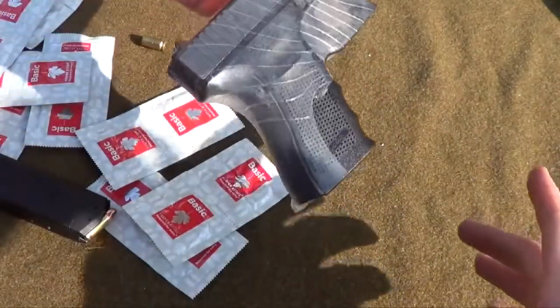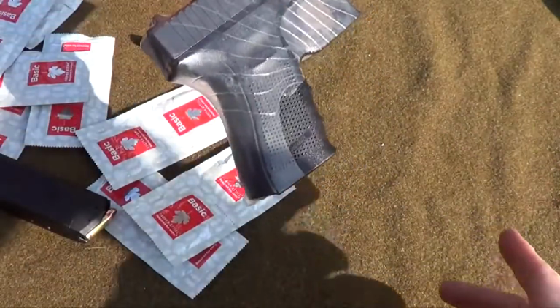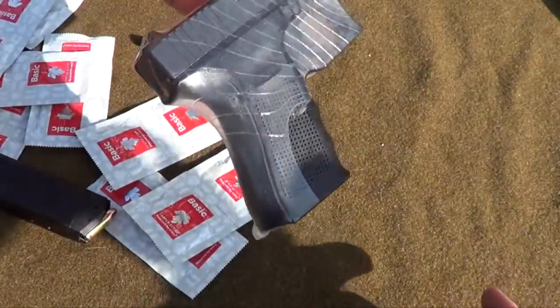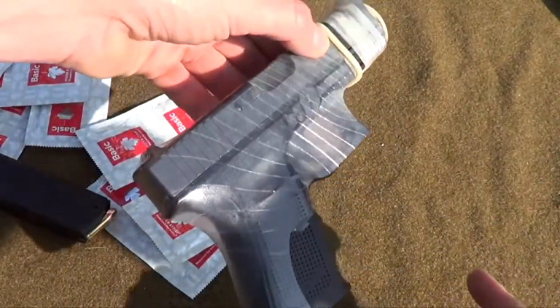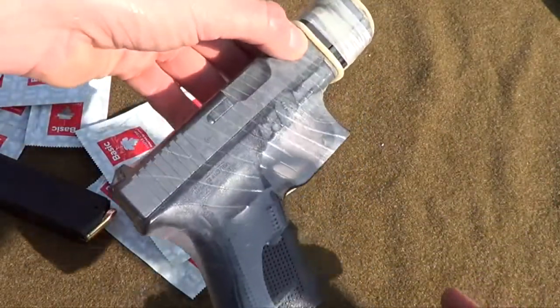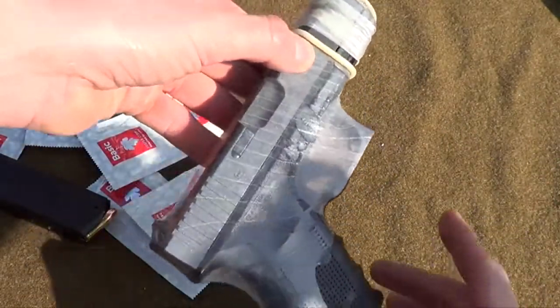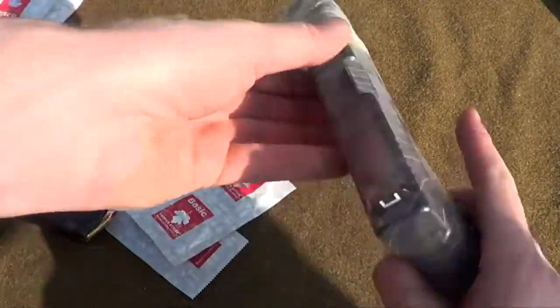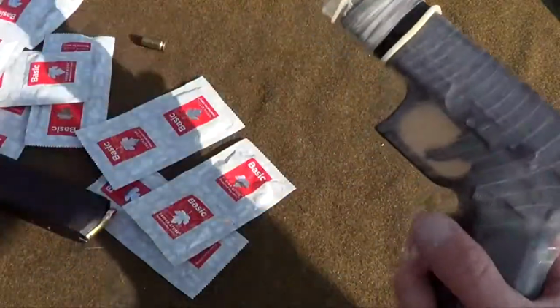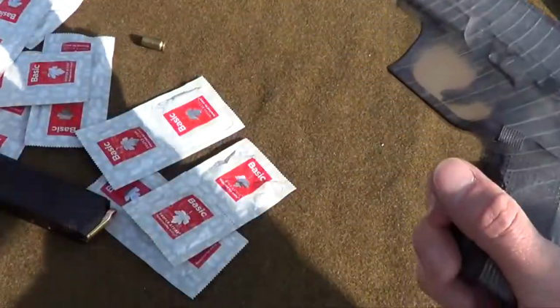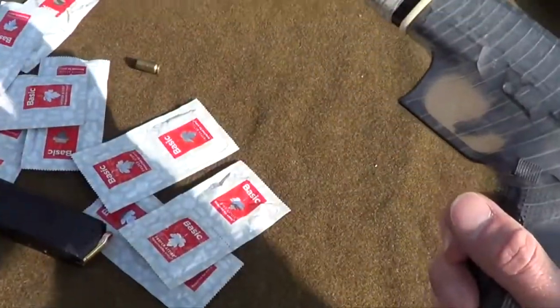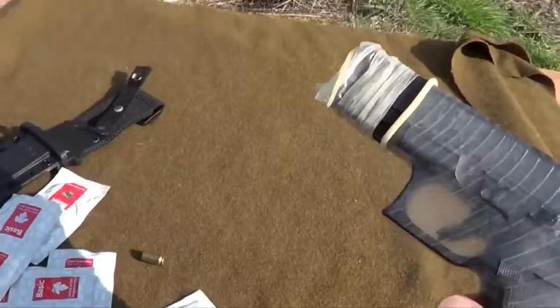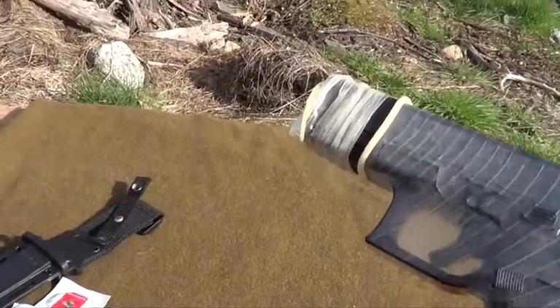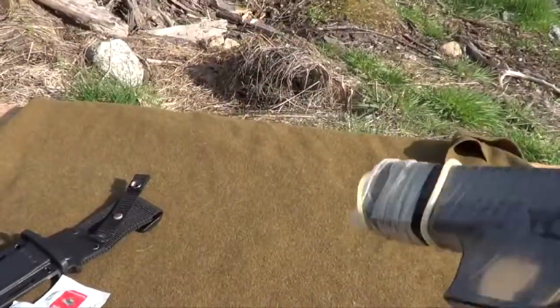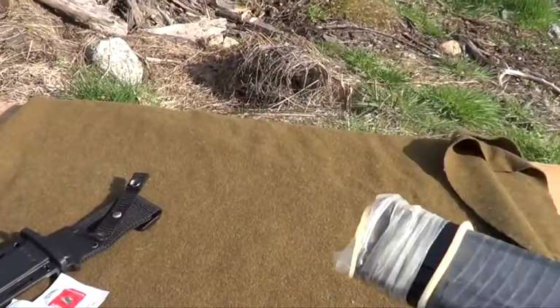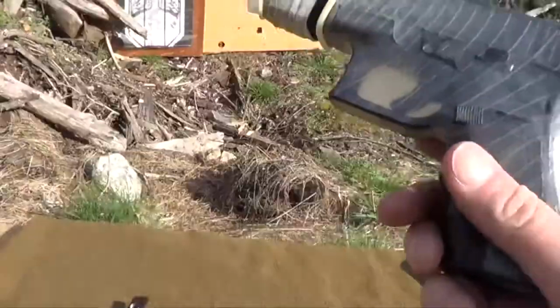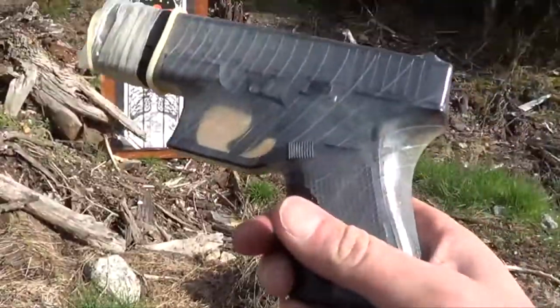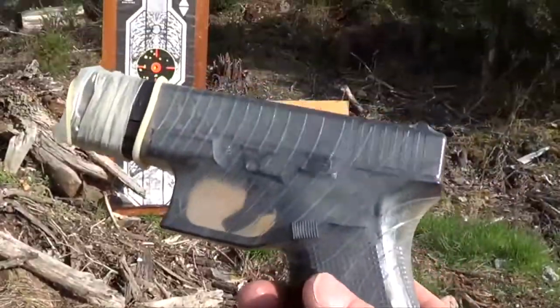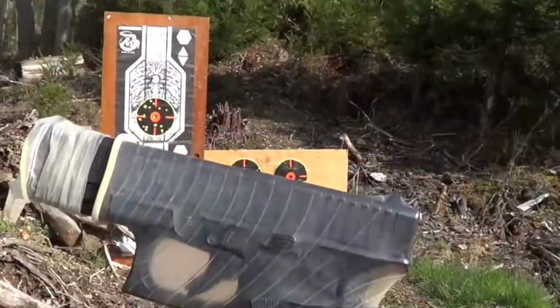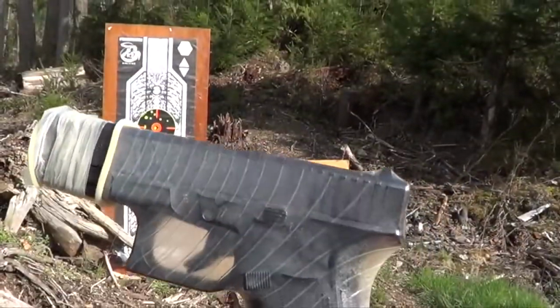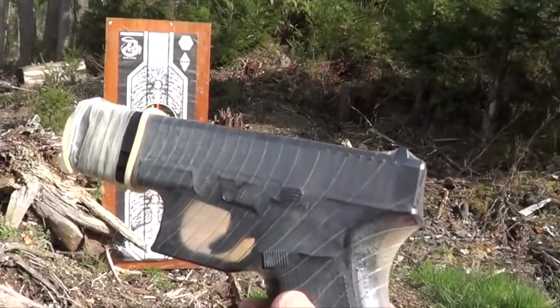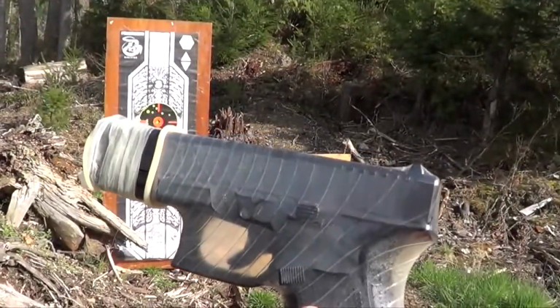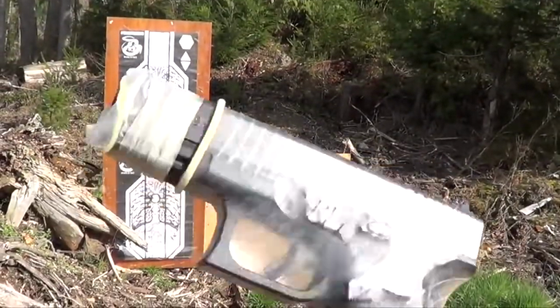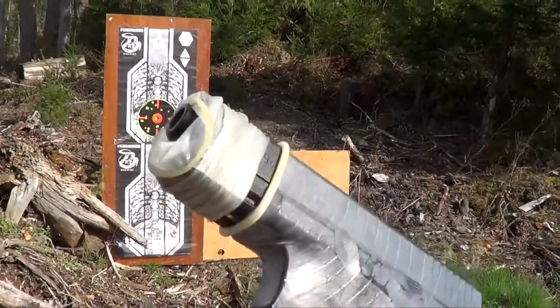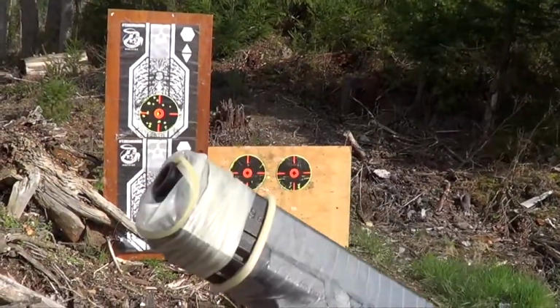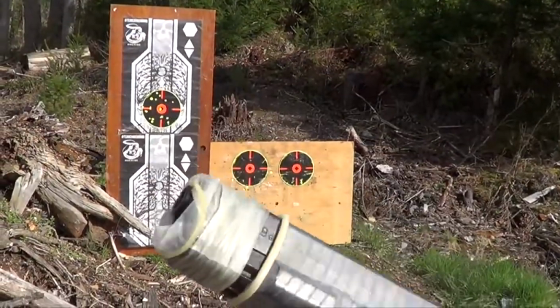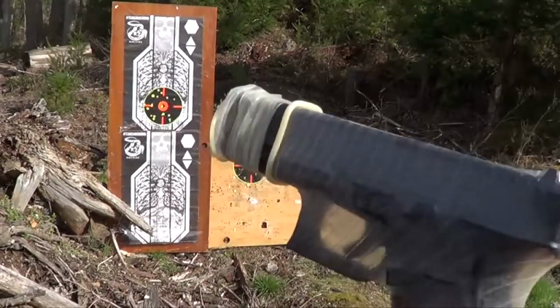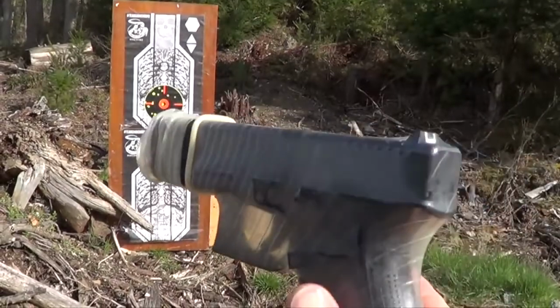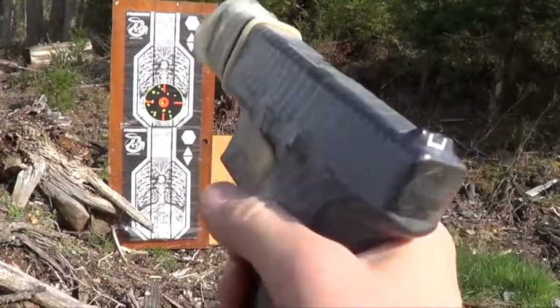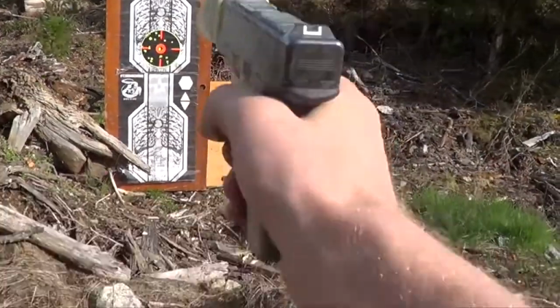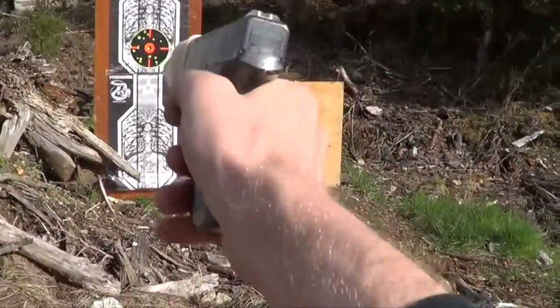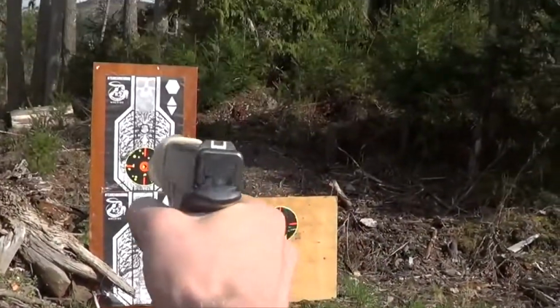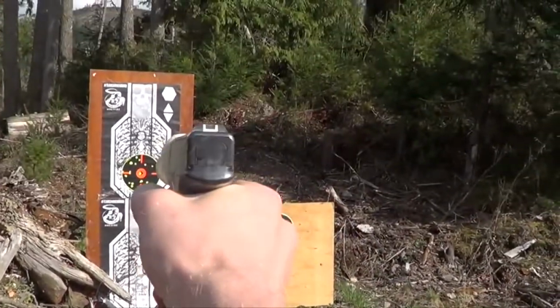There we go, check that out. Isn't that cool? It's the condom Glock. Let's shoot it again.